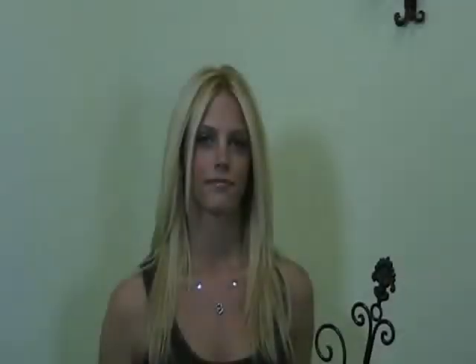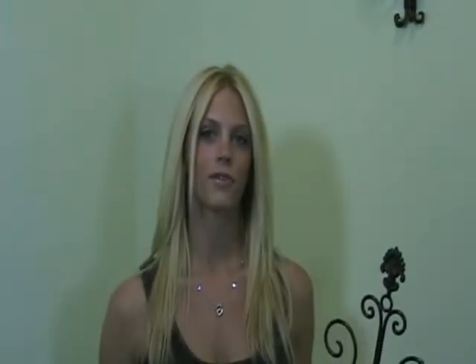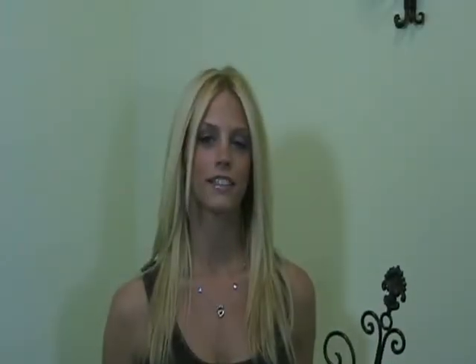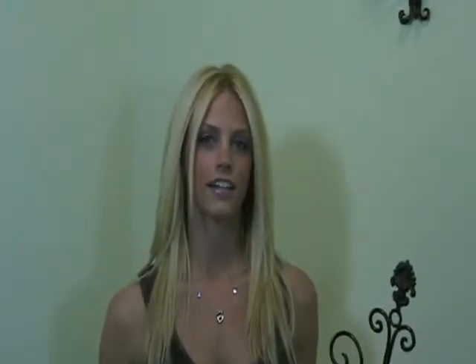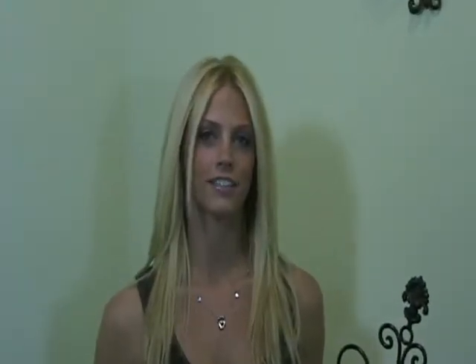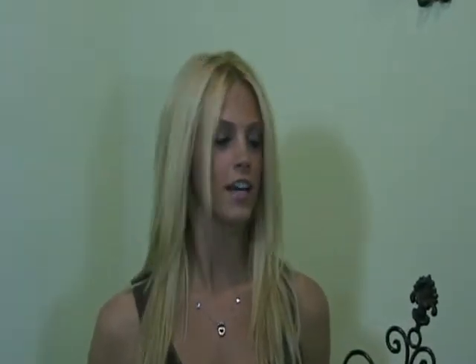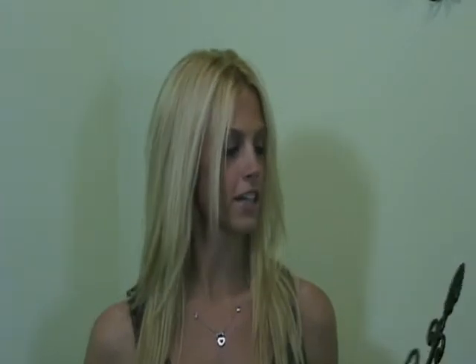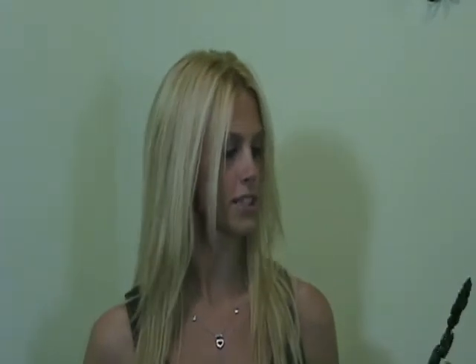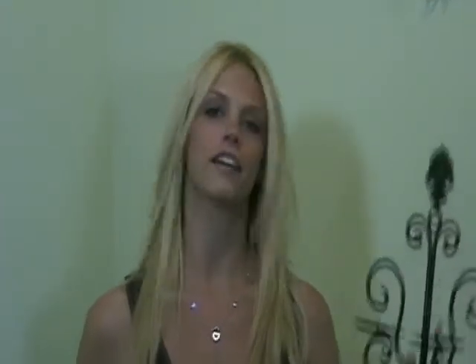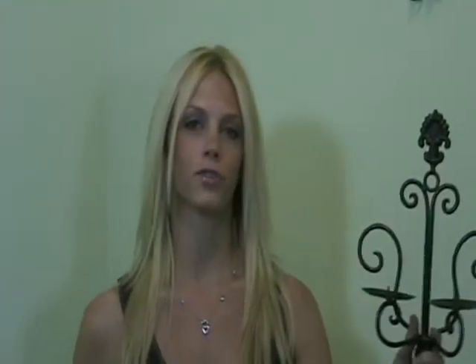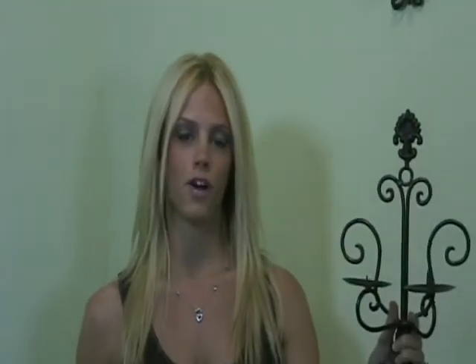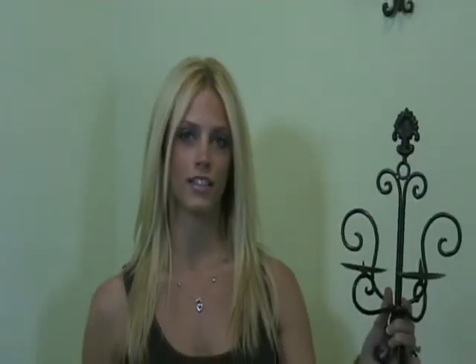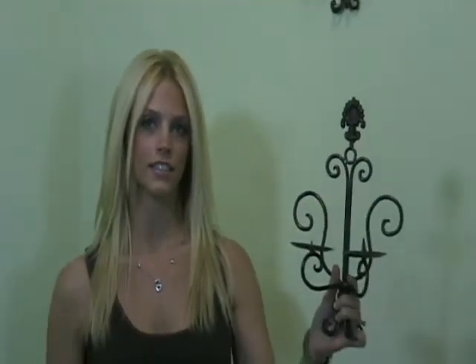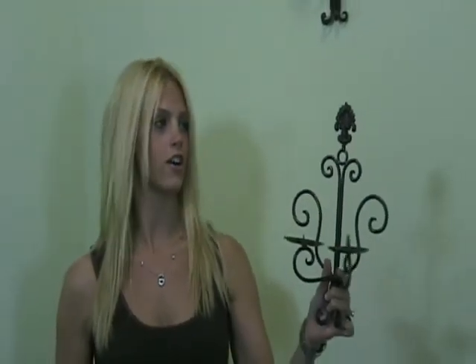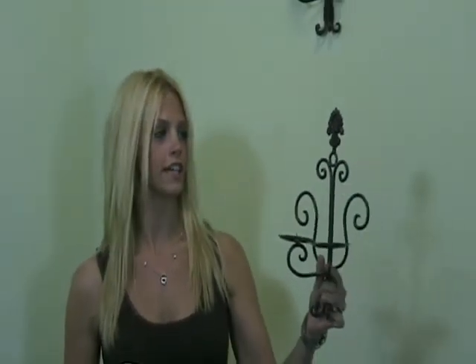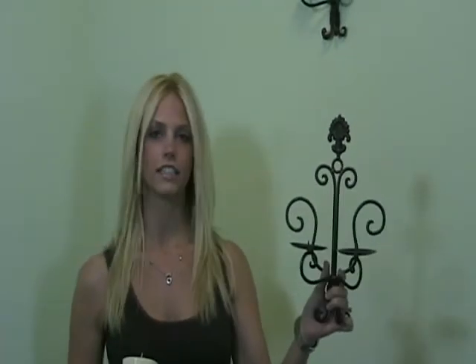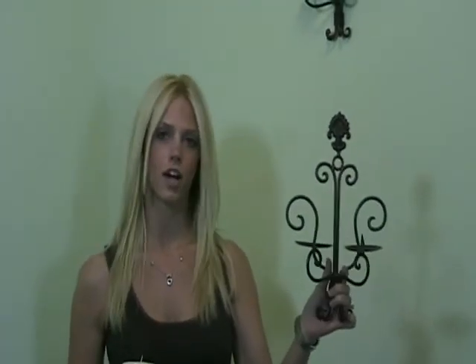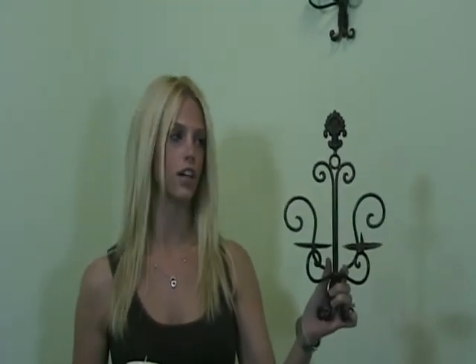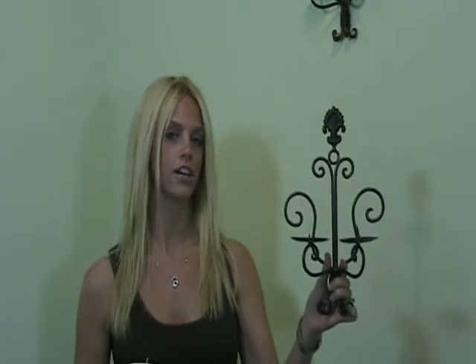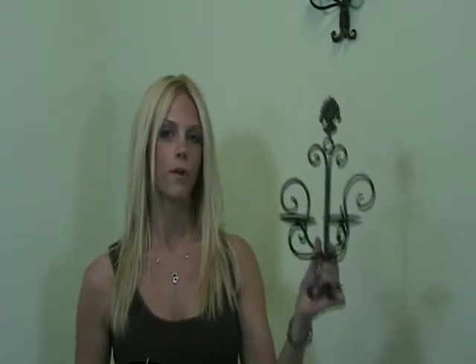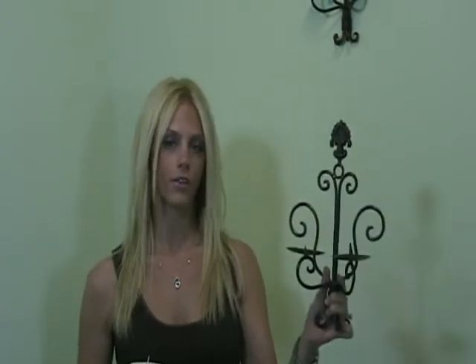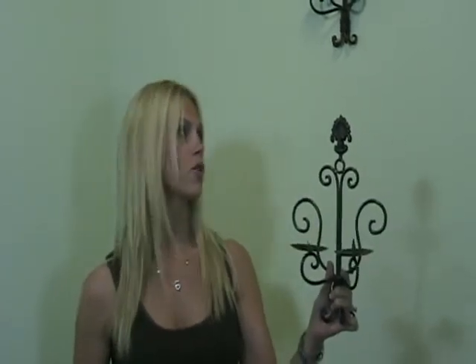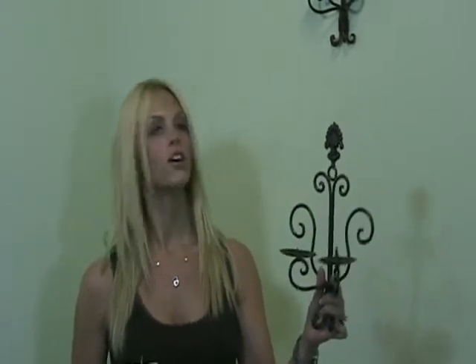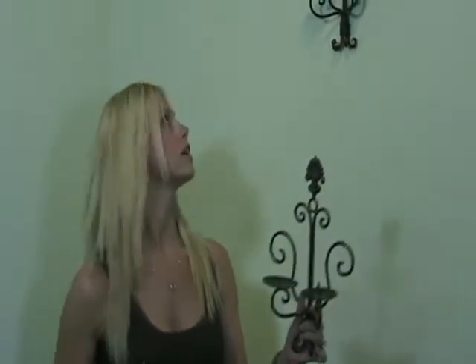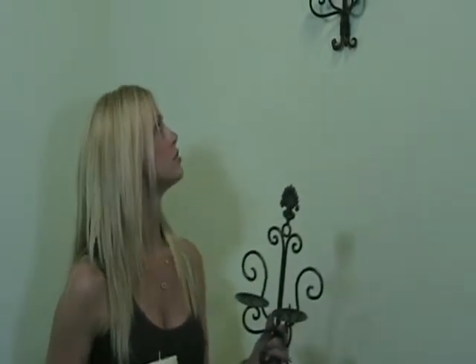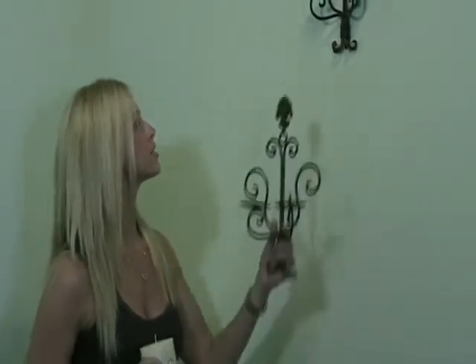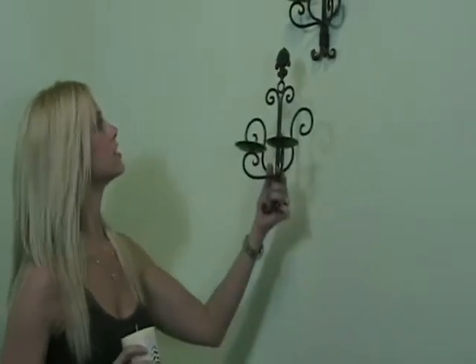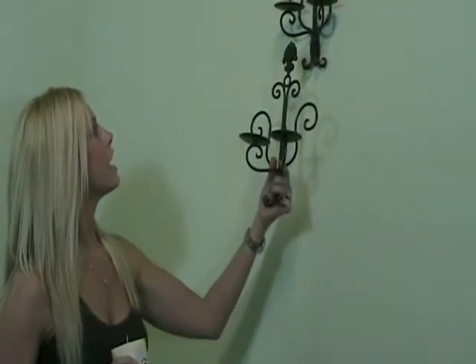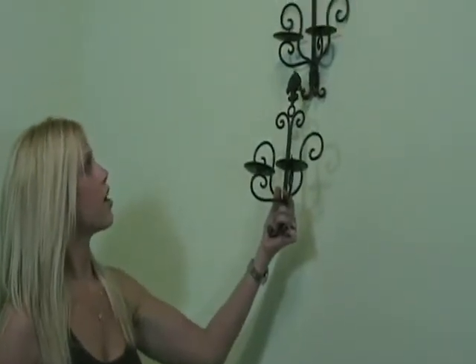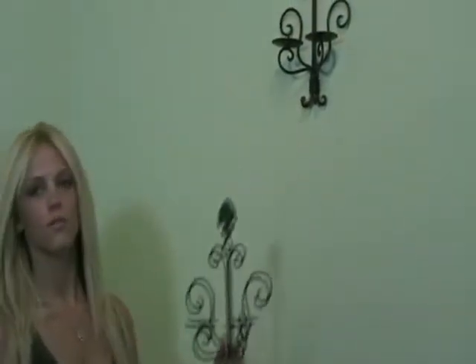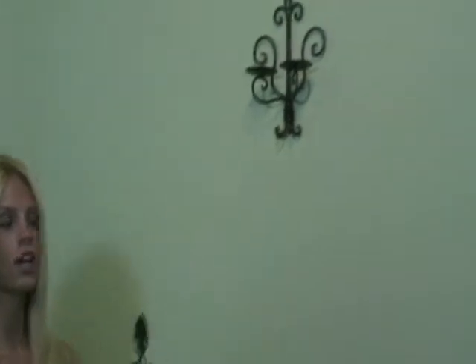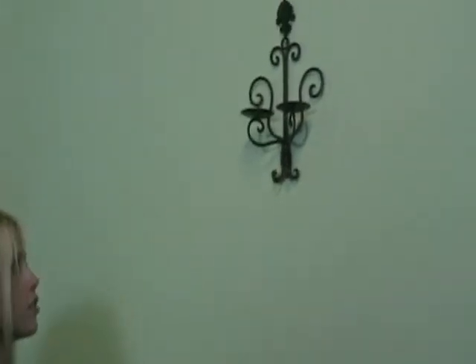Hi everyone, this is Kelly at Youngster, bringing you today these beautiful wall sconces that are an antique bronze color, perfect for the home. All you have to do is just hang it up on the wall like so.